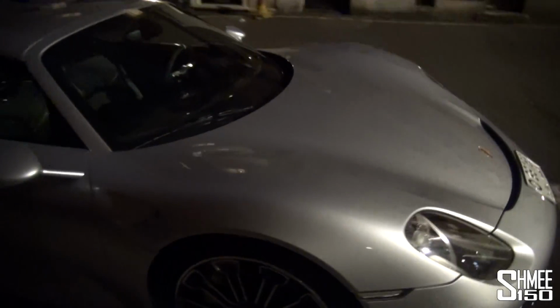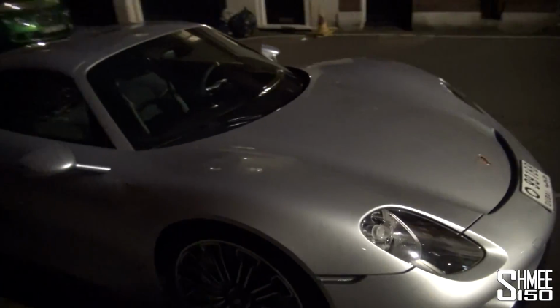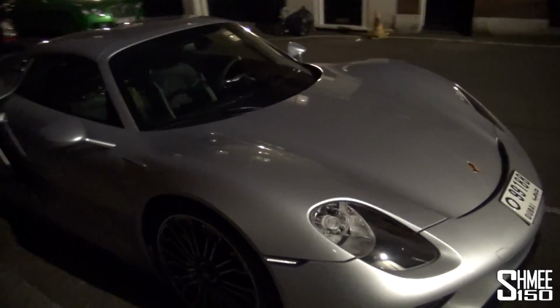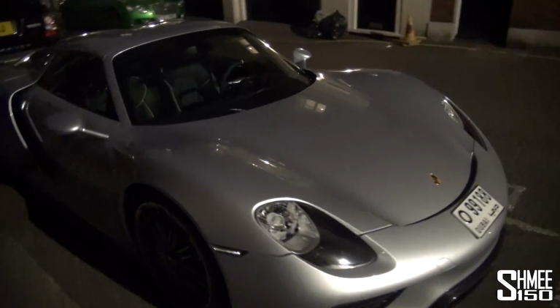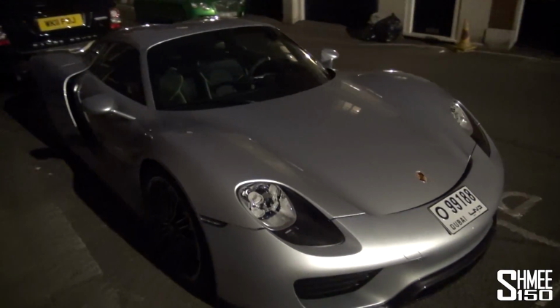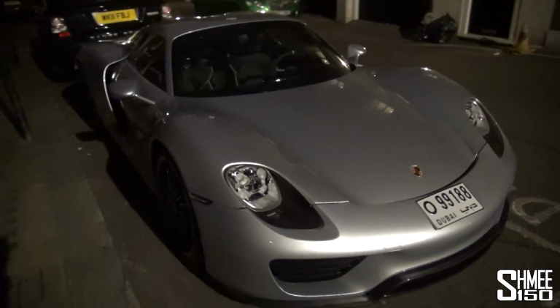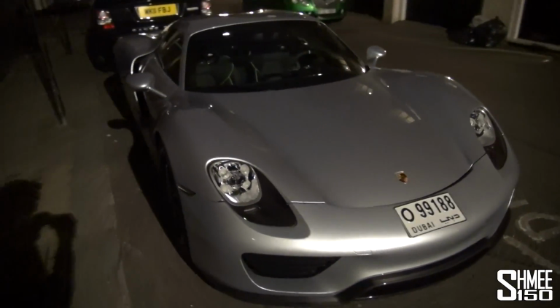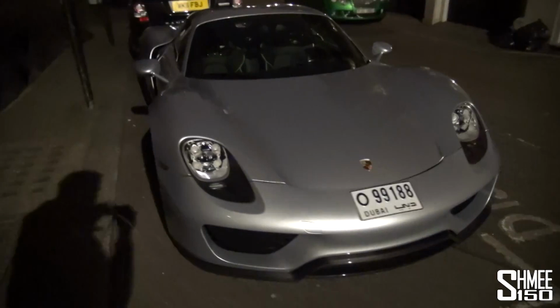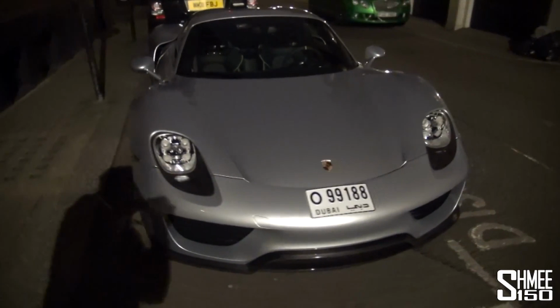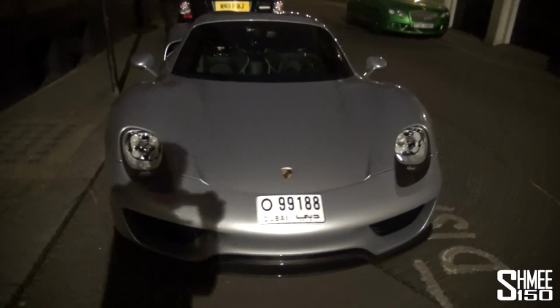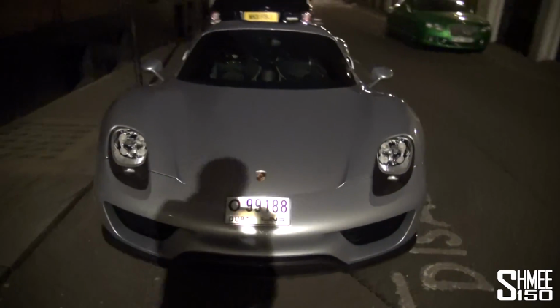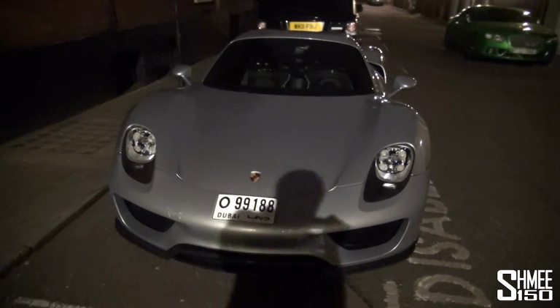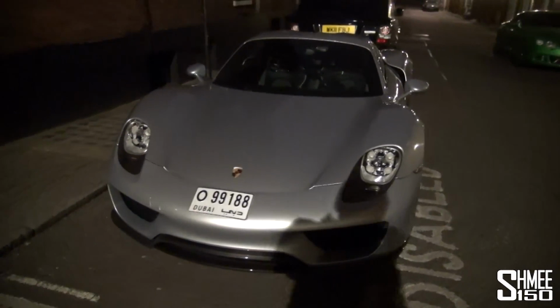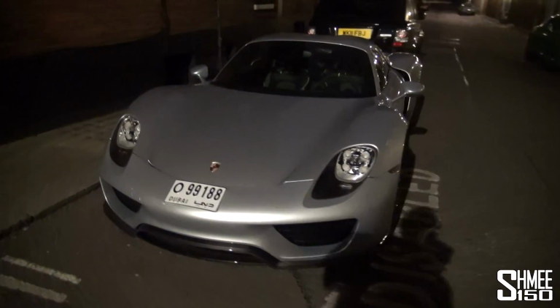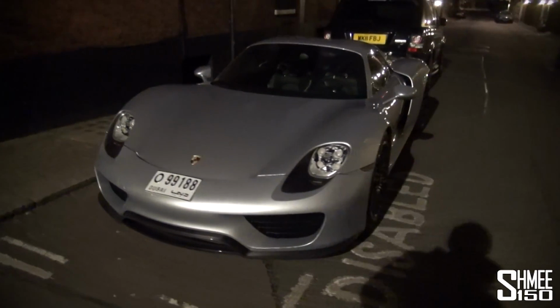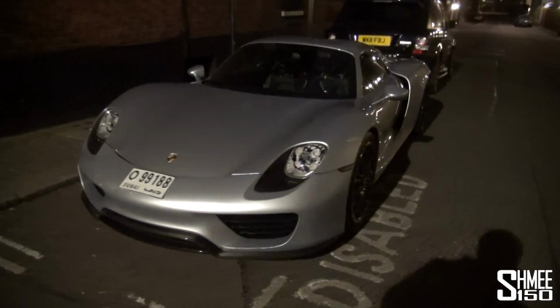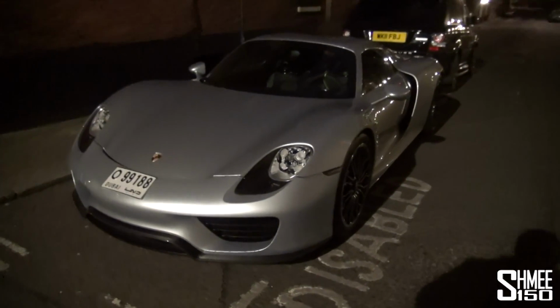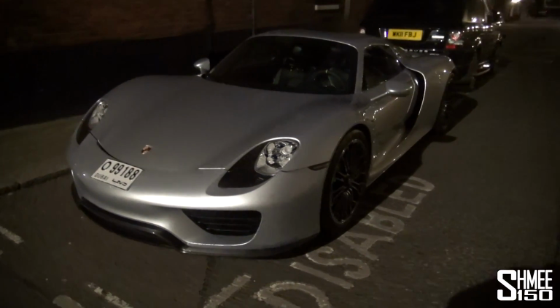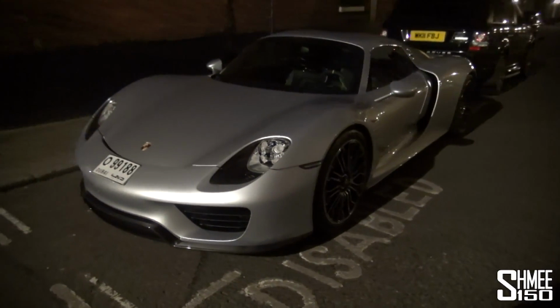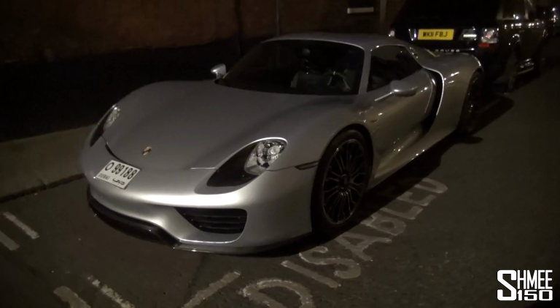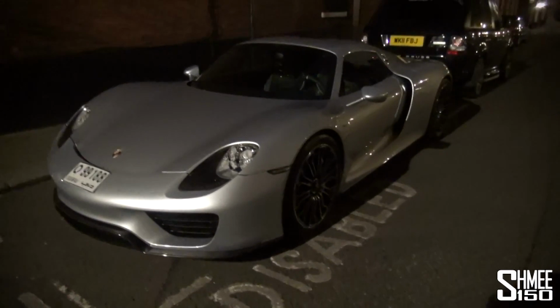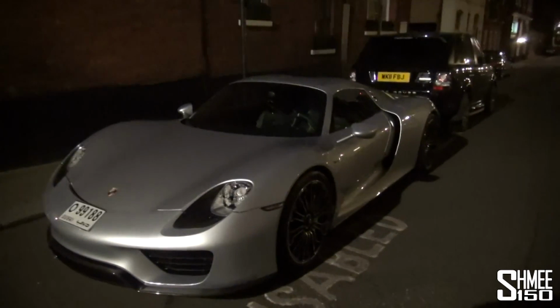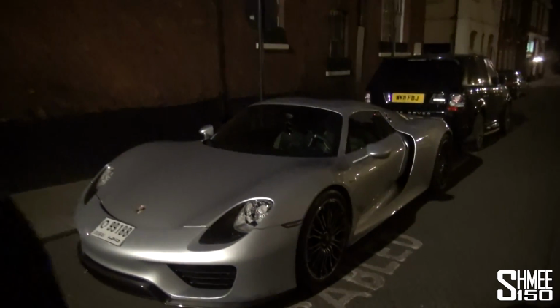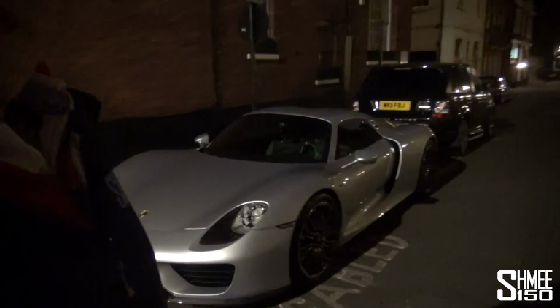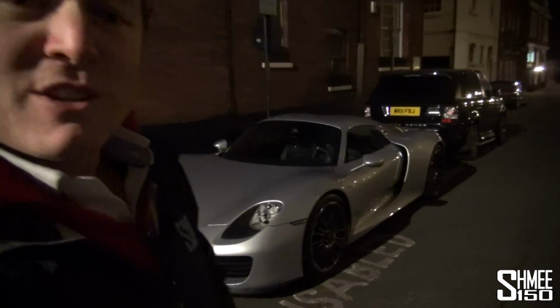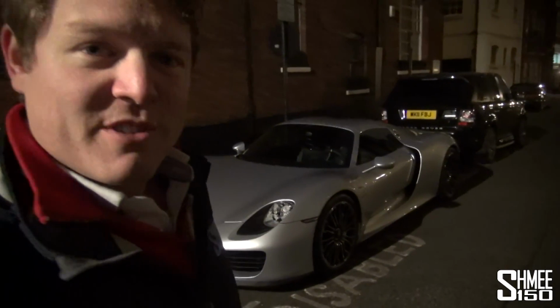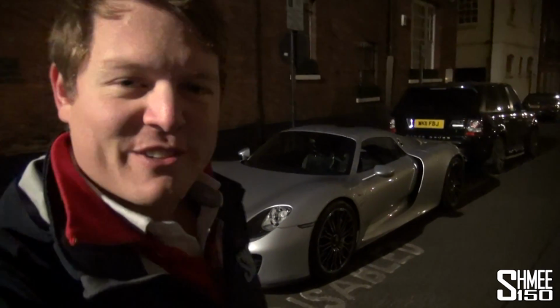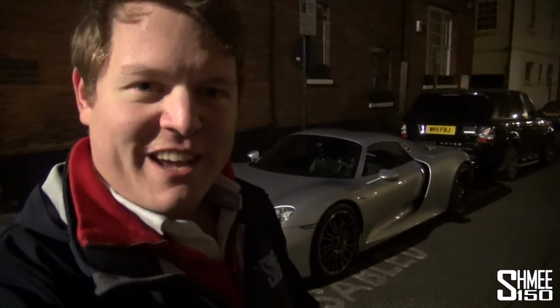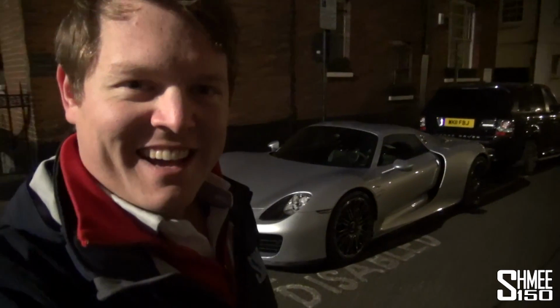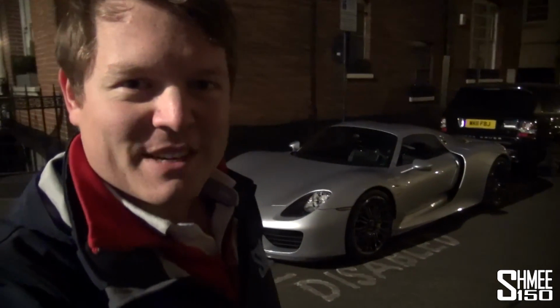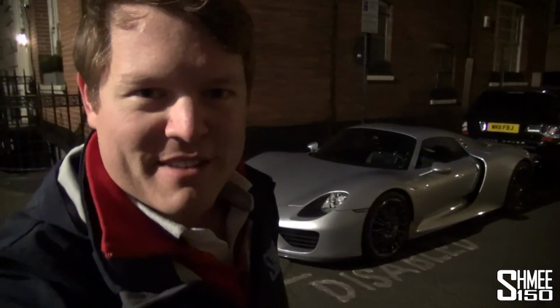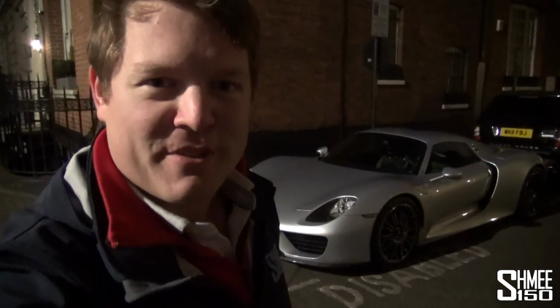Hopefully we'll get some more shots of it out and about in the day, but there we have another brand new 918 Spyder that has just arrived here on the streets of London. Make sure you subscribe, check out a couple of the other videos, and we'll catch up with you again very soon.